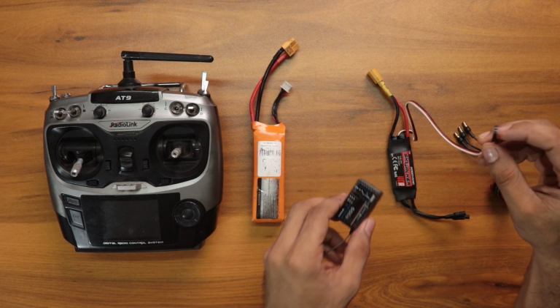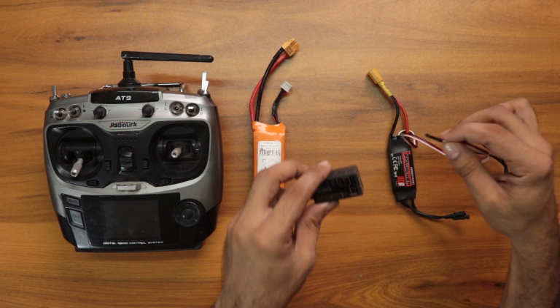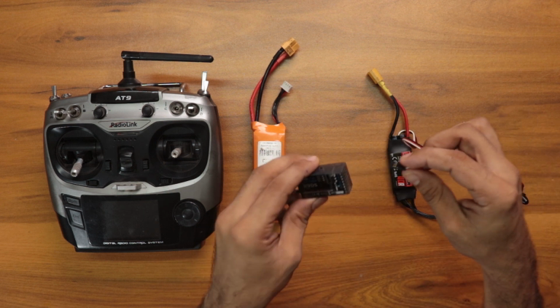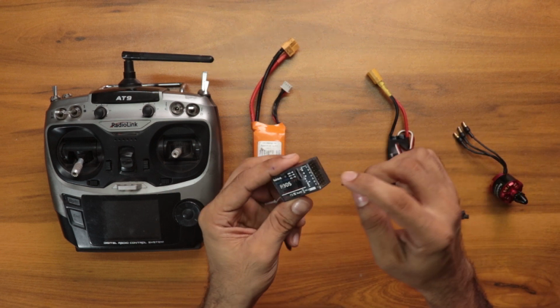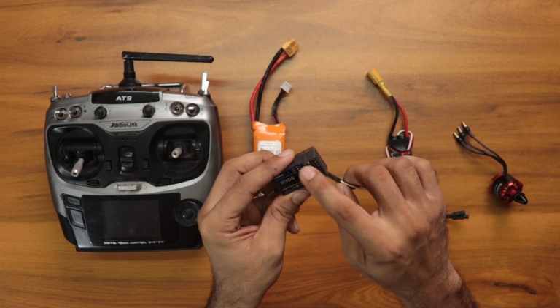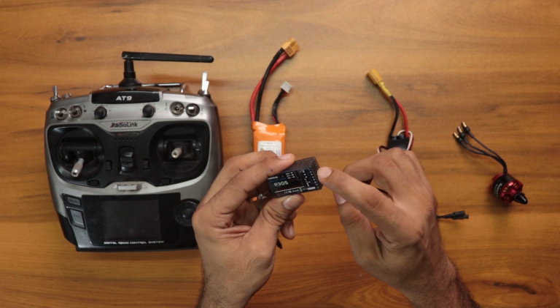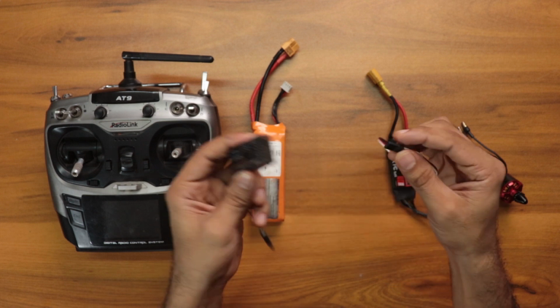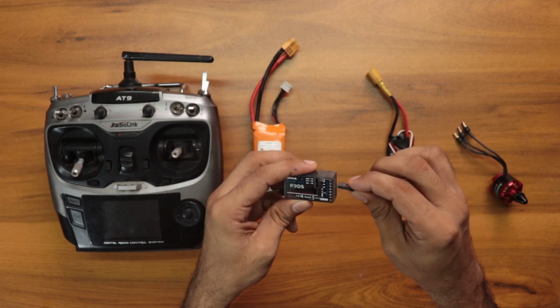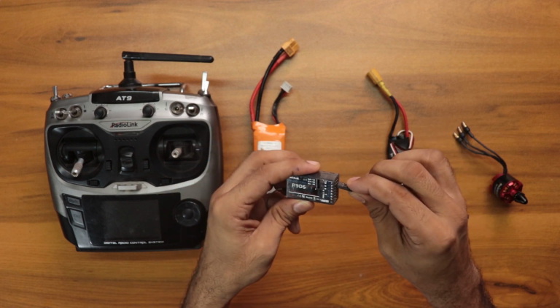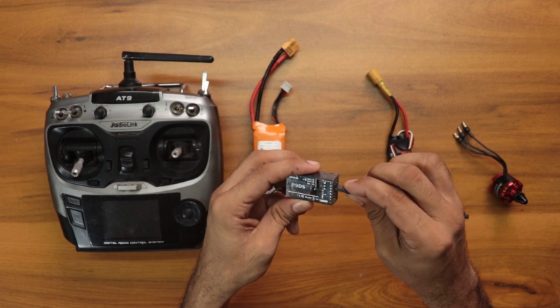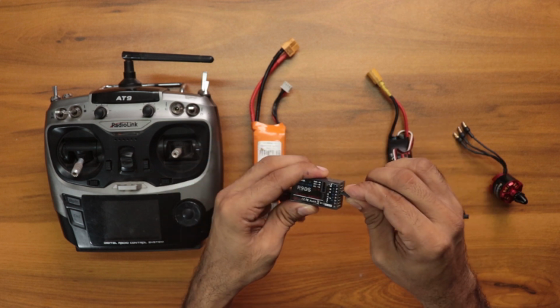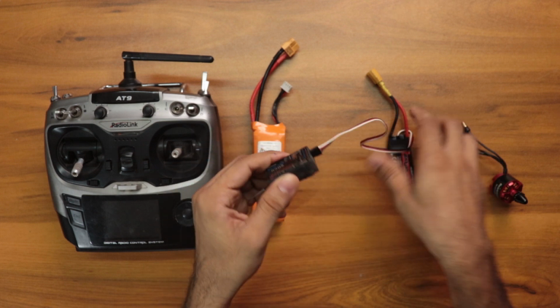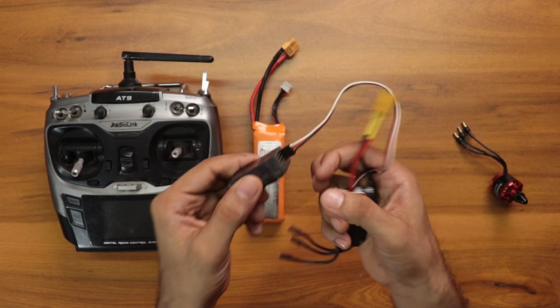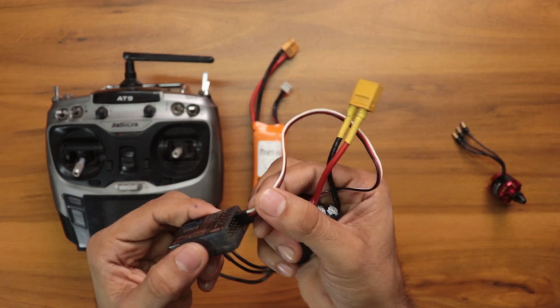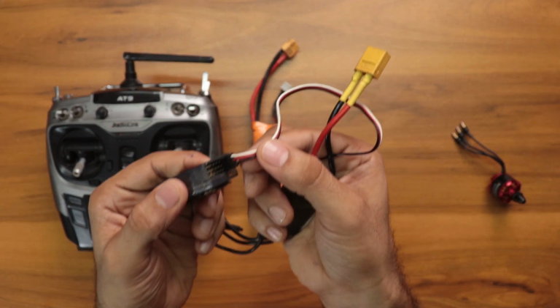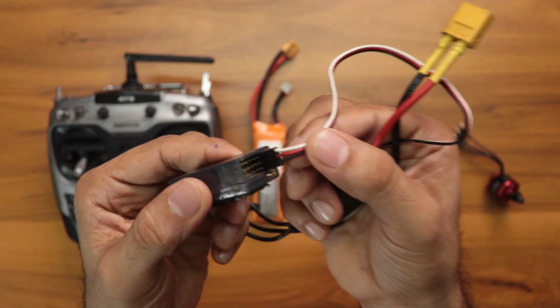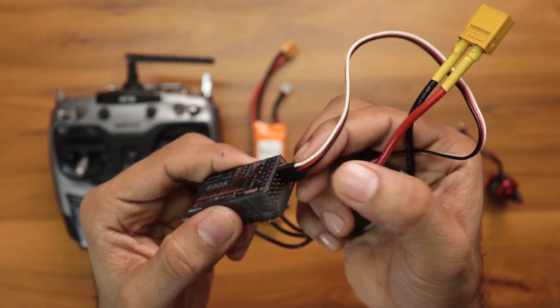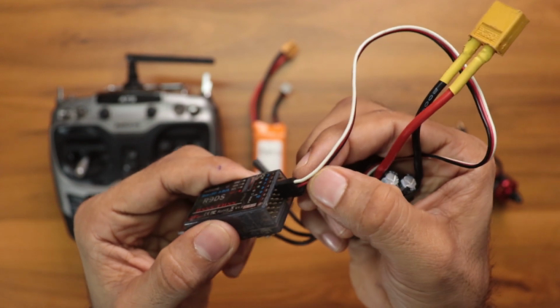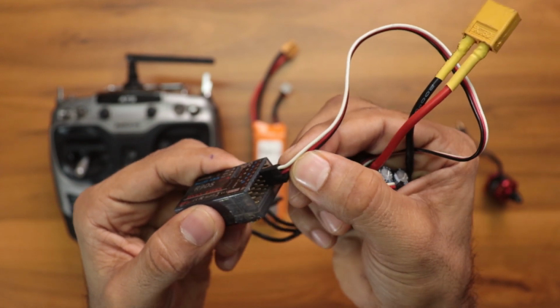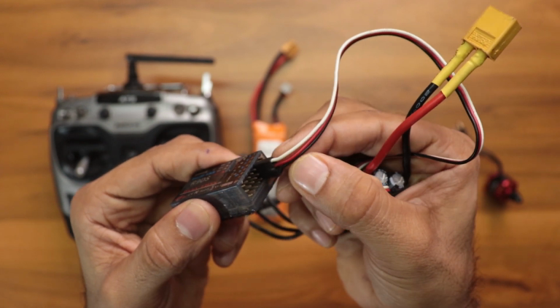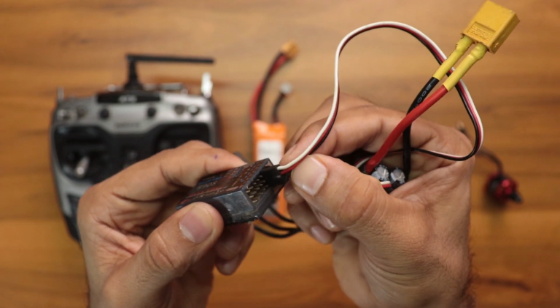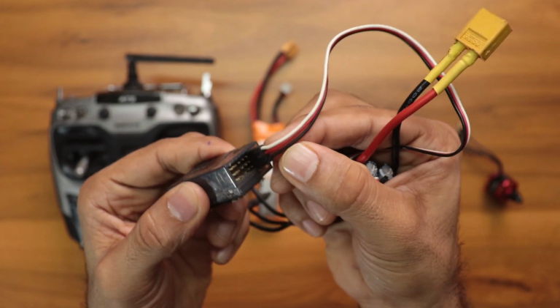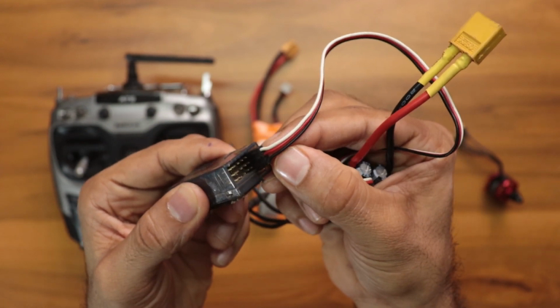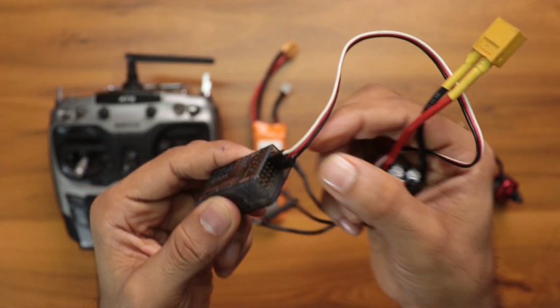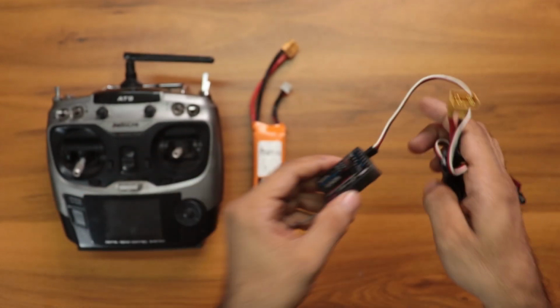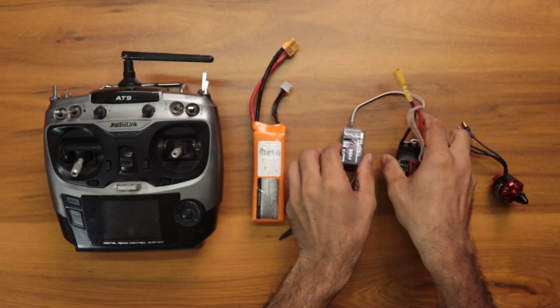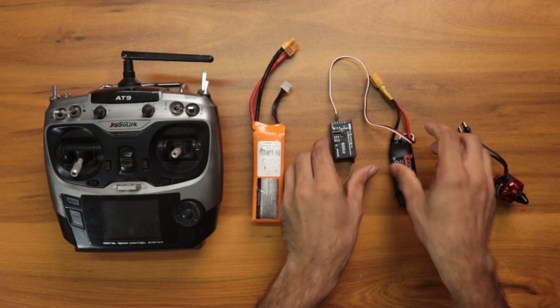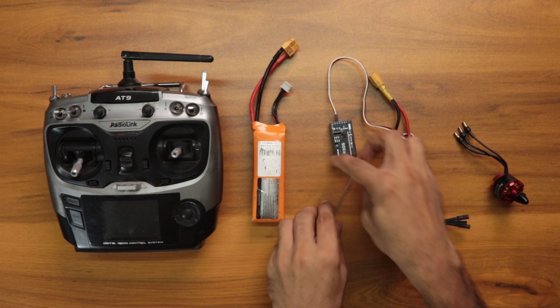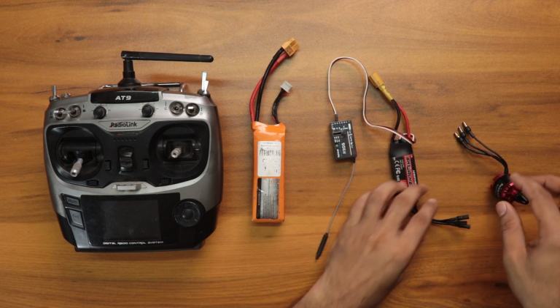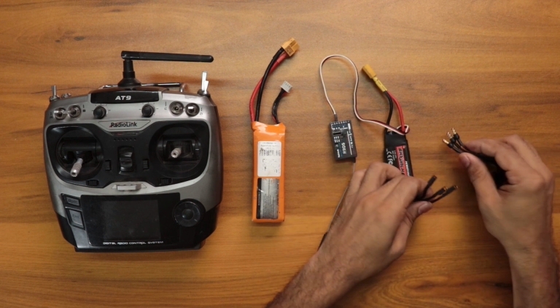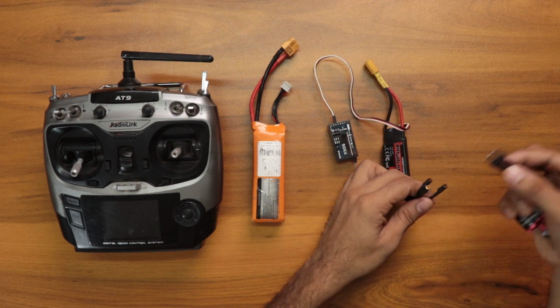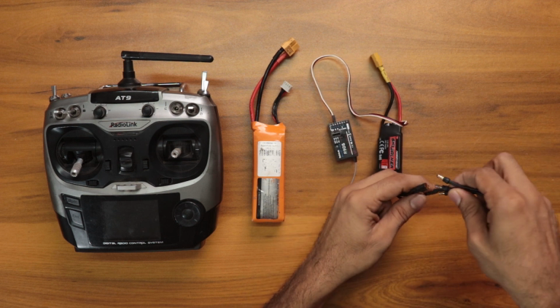The first thing we need to do is connect the signal wire to channel number three, which is the throttle channel. Always take care while inserting this — the white one is signal, the red one is positive, and the black one is negative. After that we need to connect with the motor.